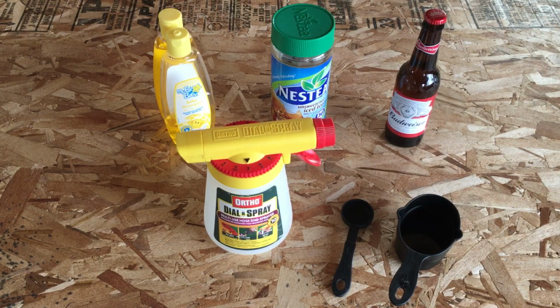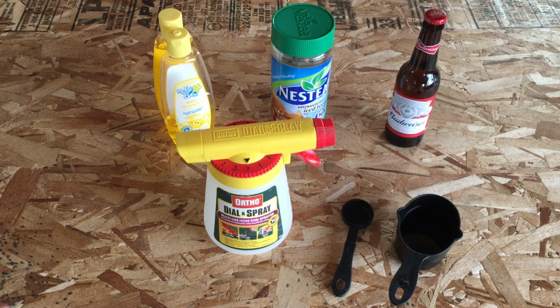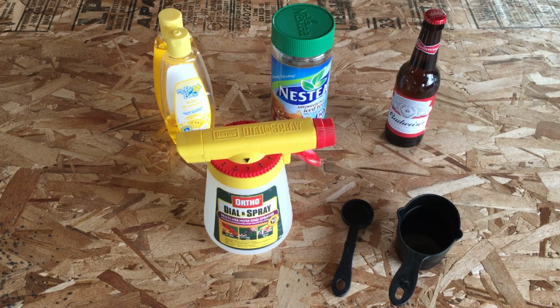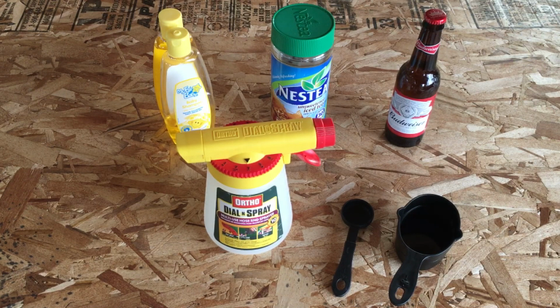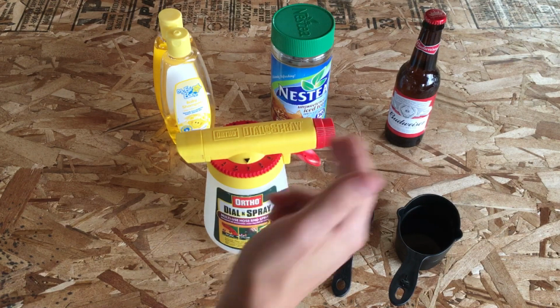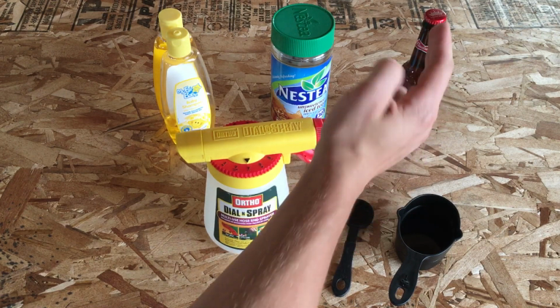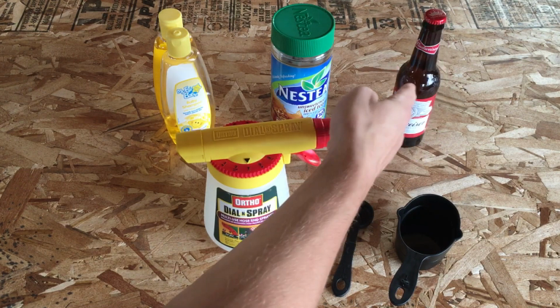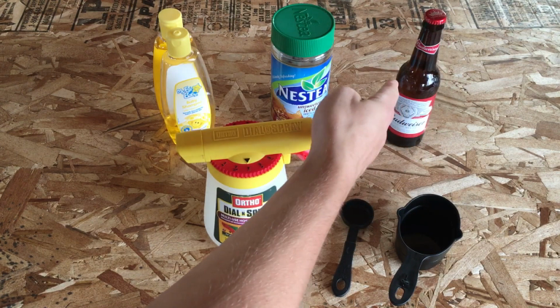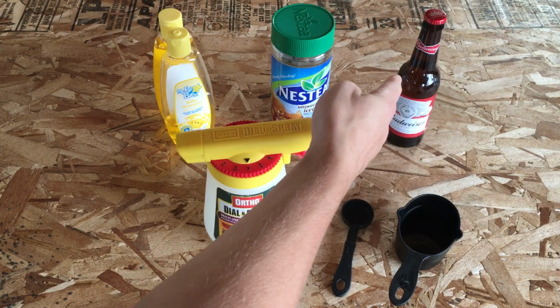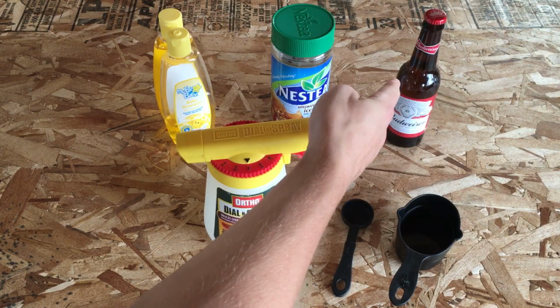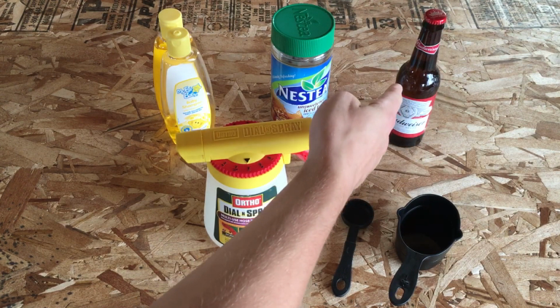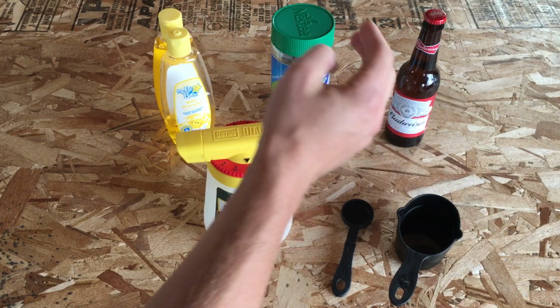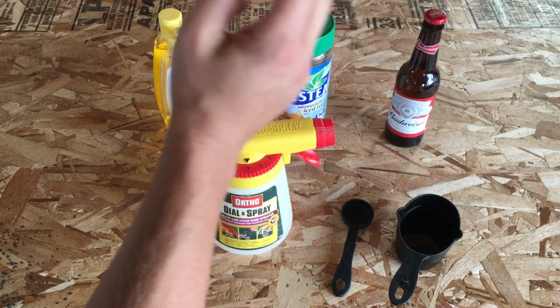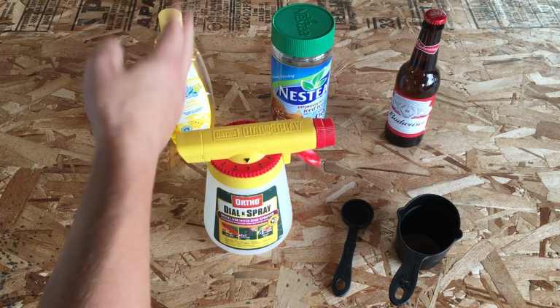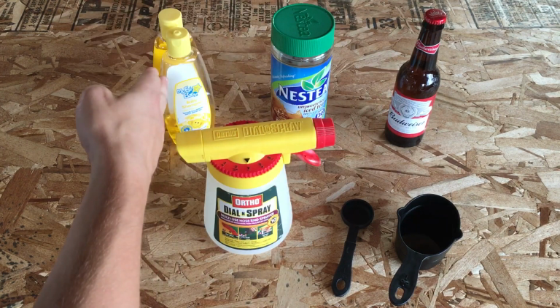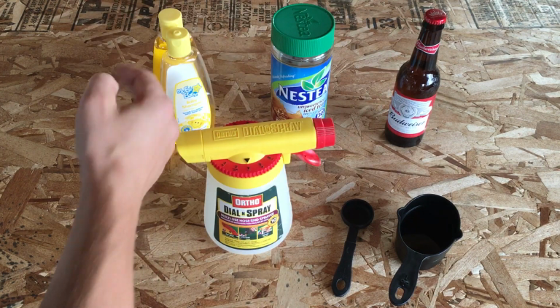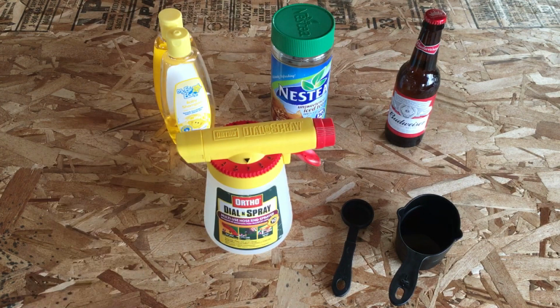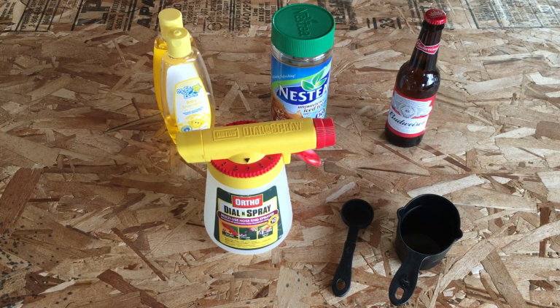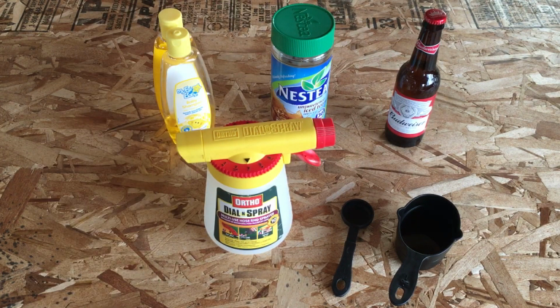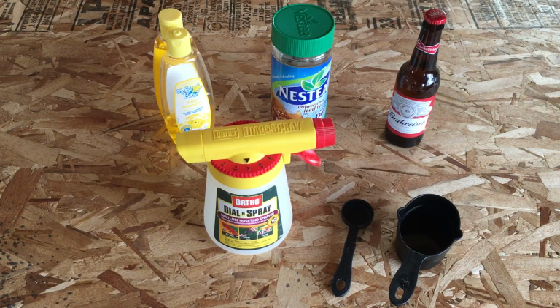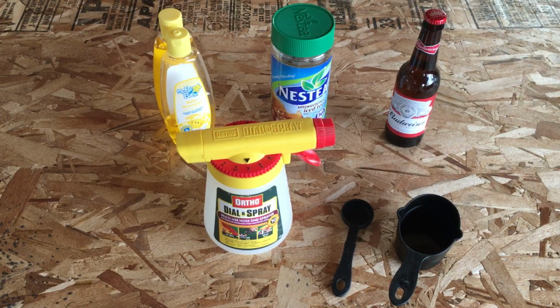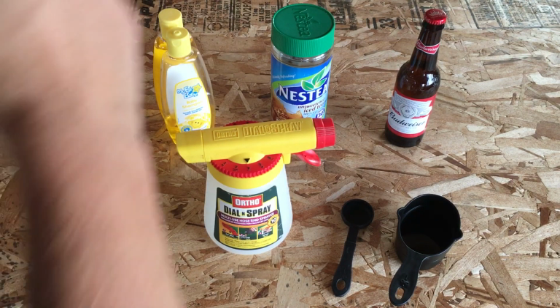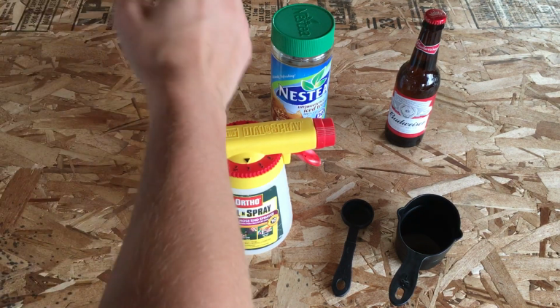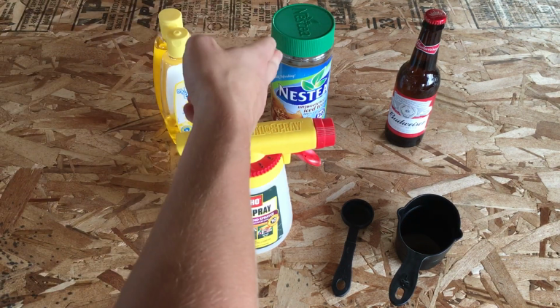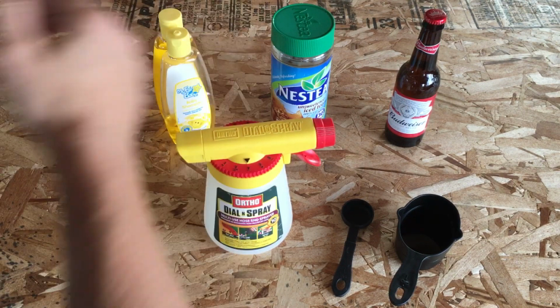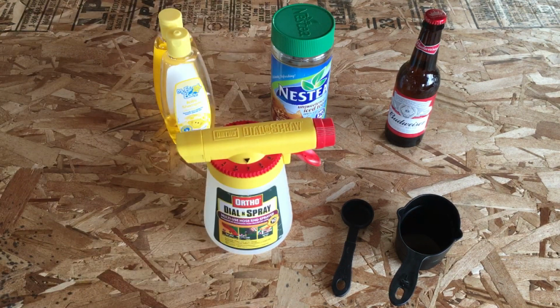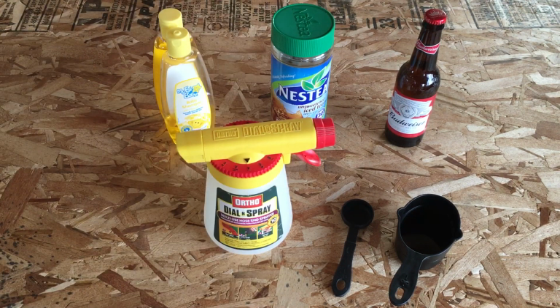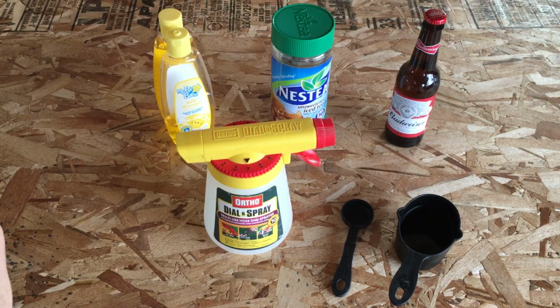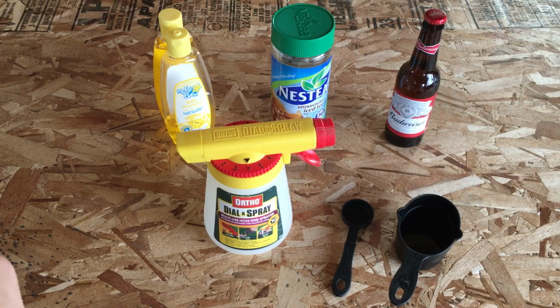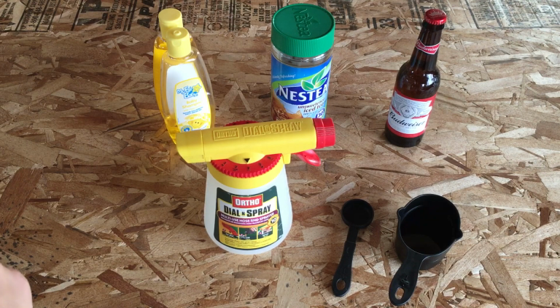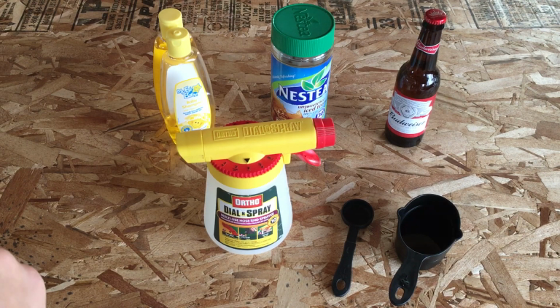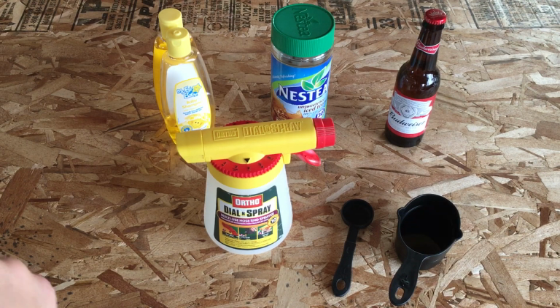So a few simple ingredients: it's a cup of beer, a cup of baby shampoo, and then four tablespoons of instant tea.